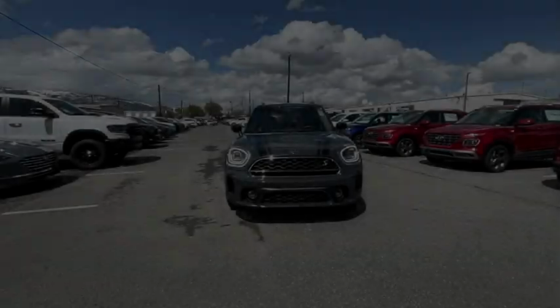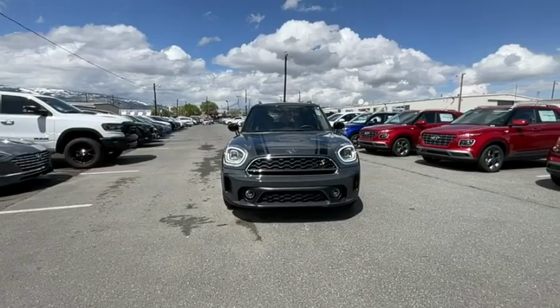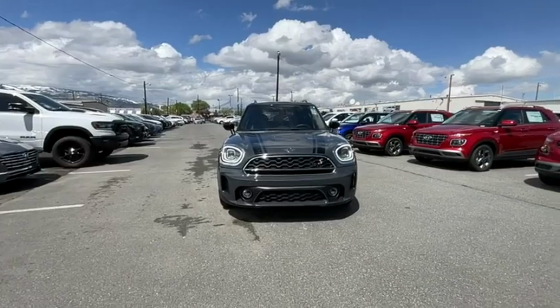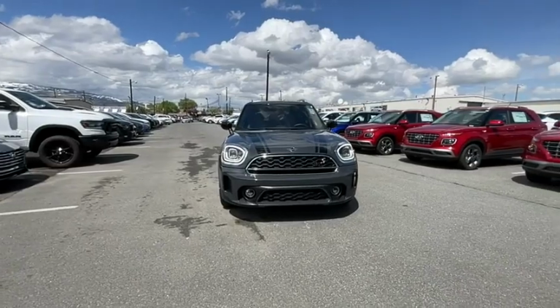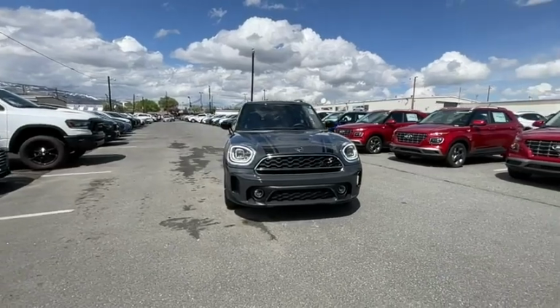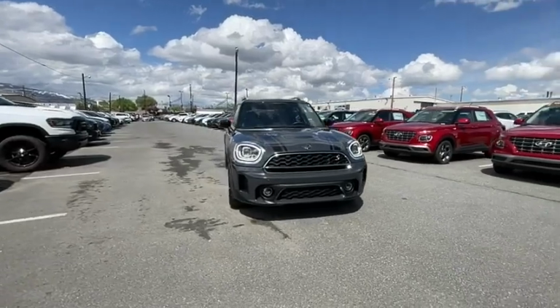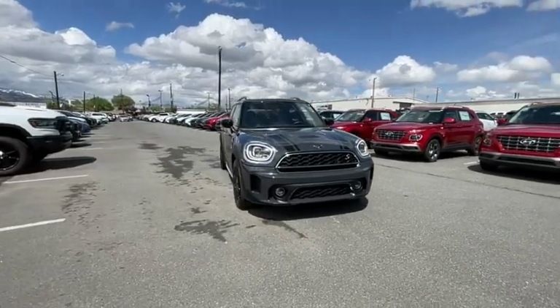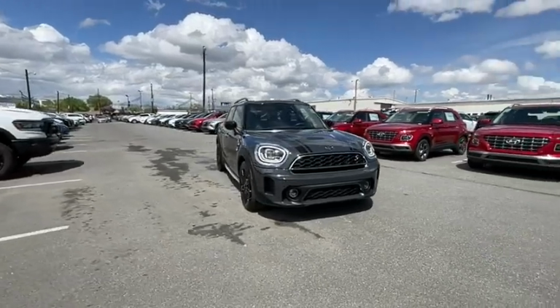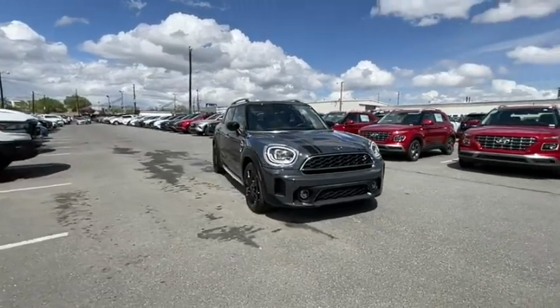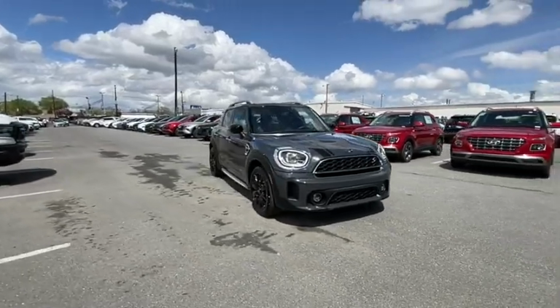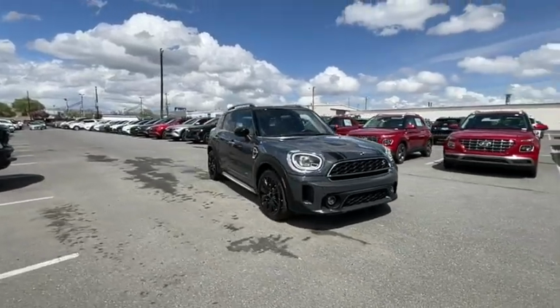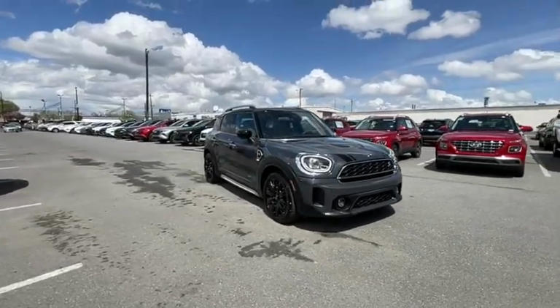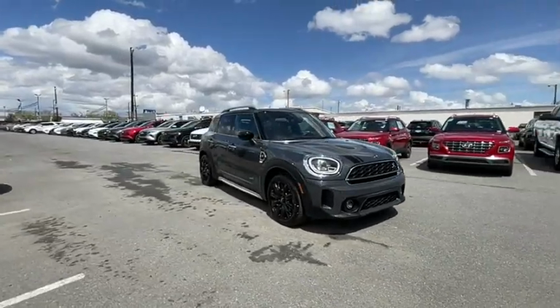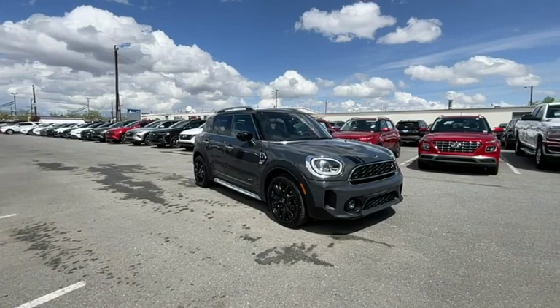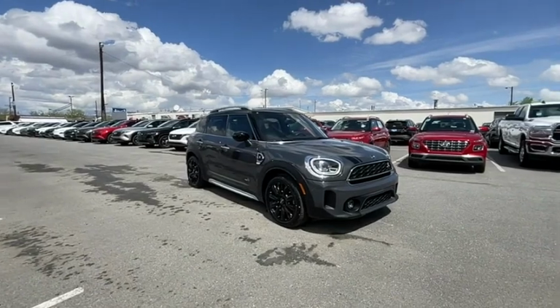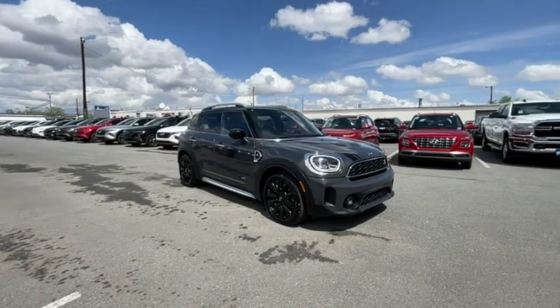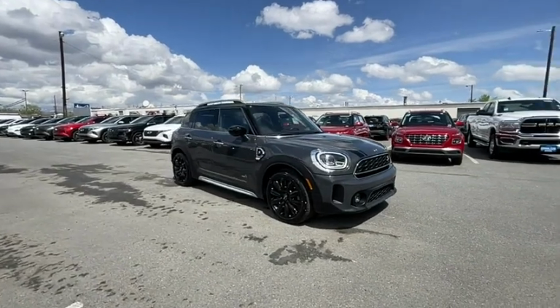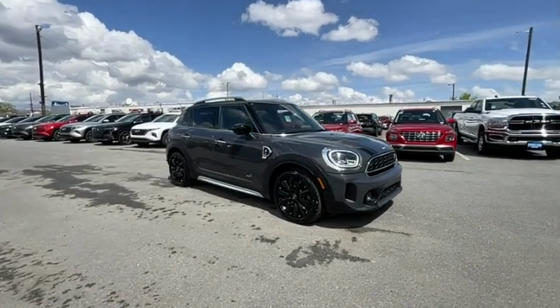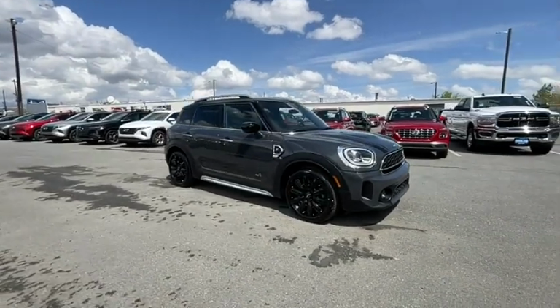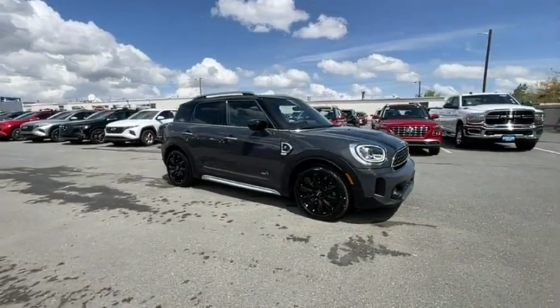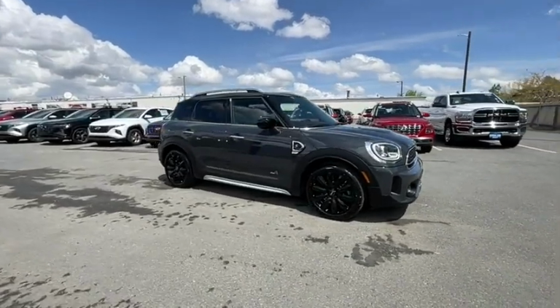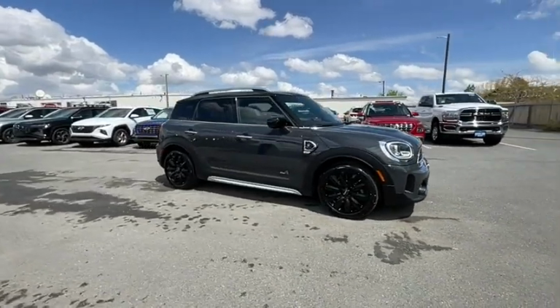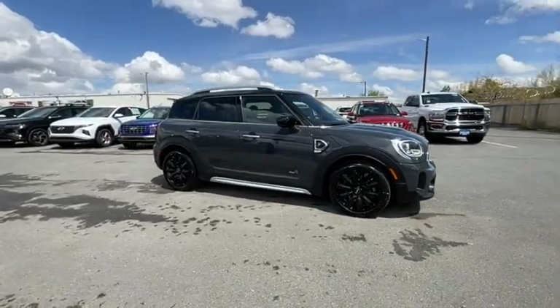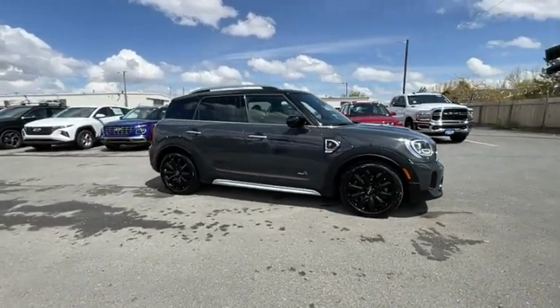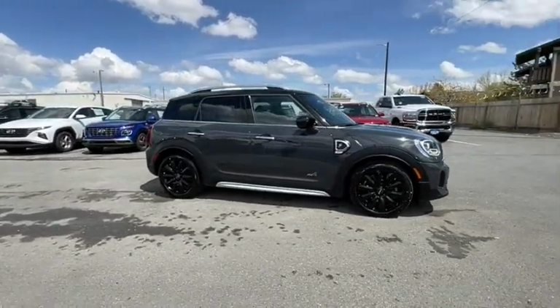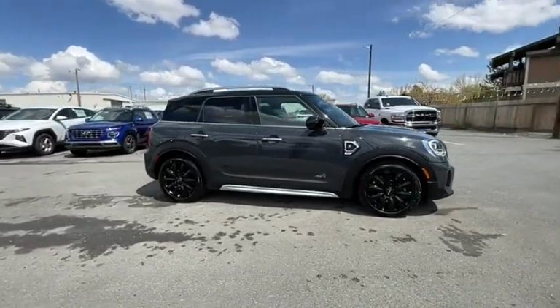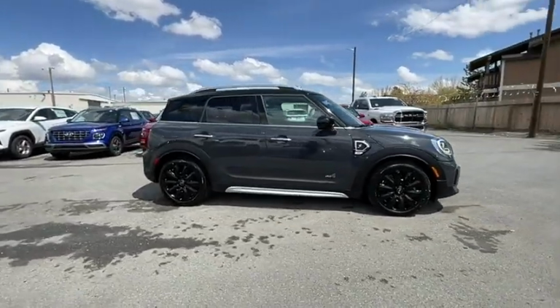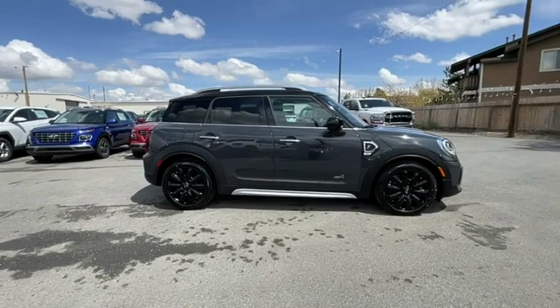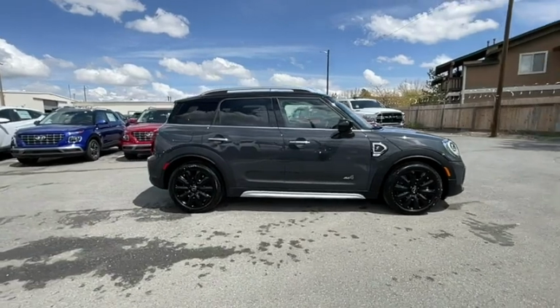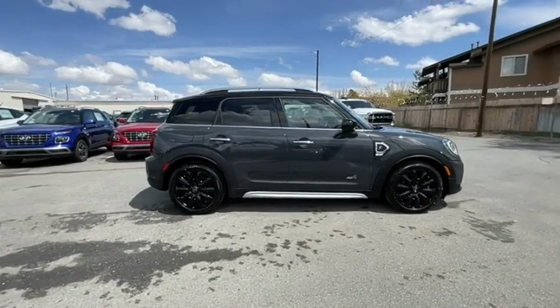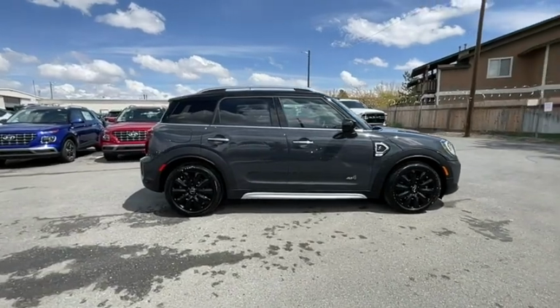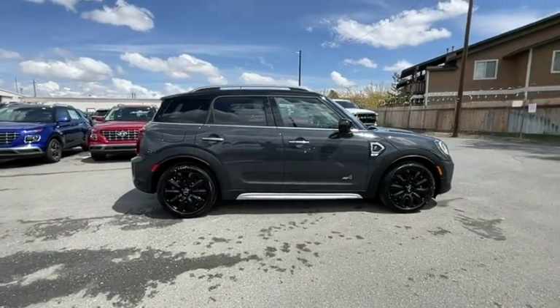Make a great choice today with the 2021 Mini Countryman. The Countryman is a bright idea — four doors, more interior space, and positioning that evokes the rally heritage of the original Mini.